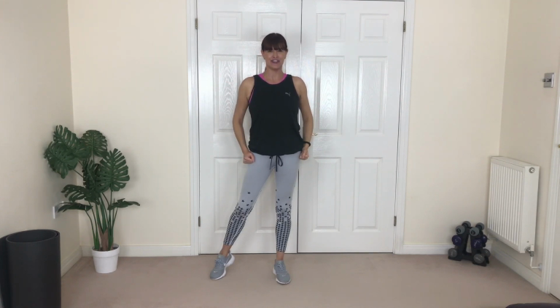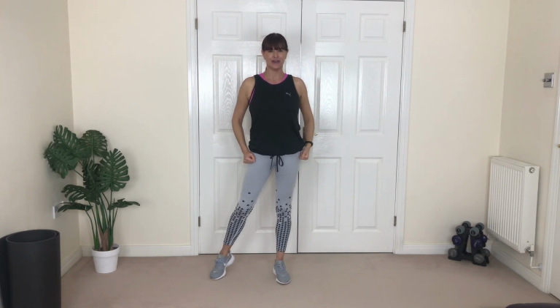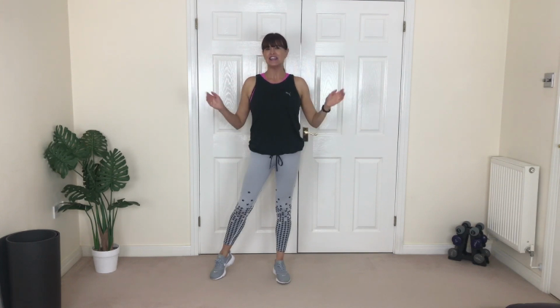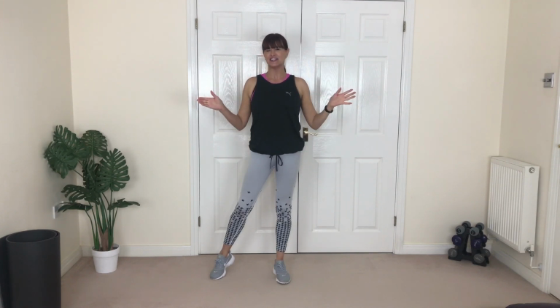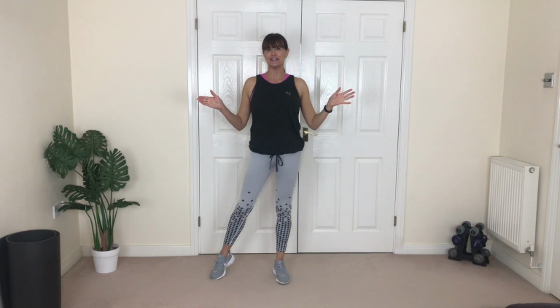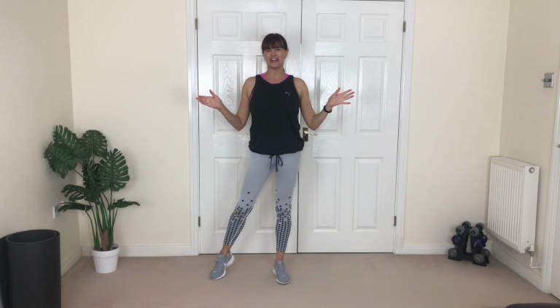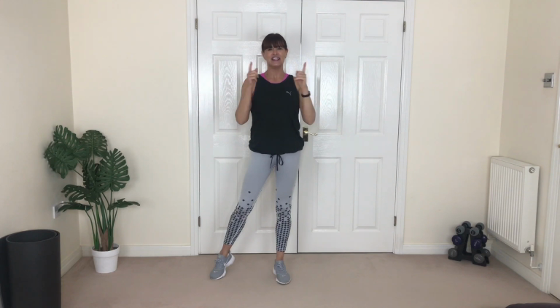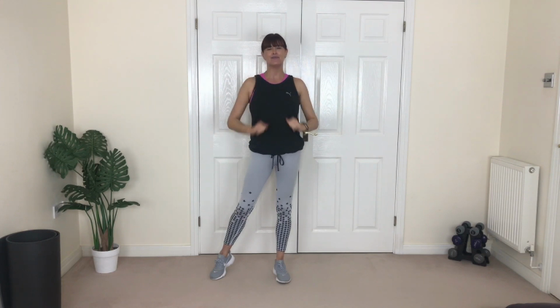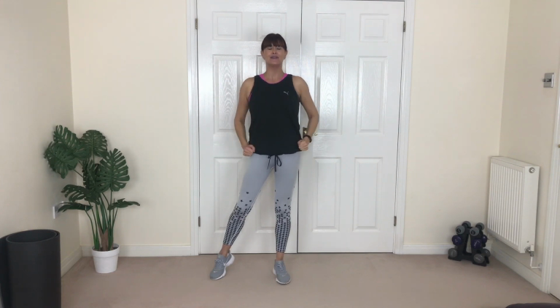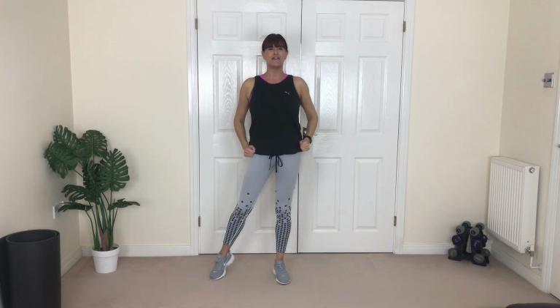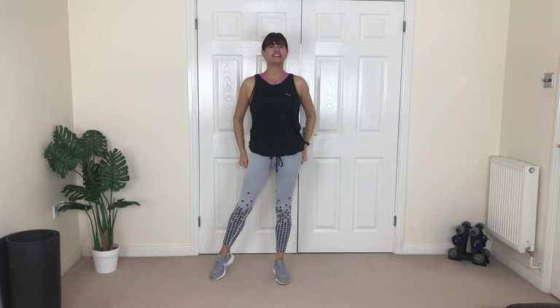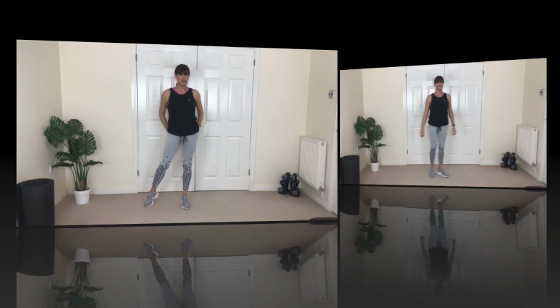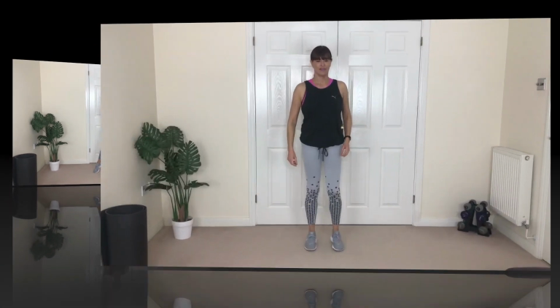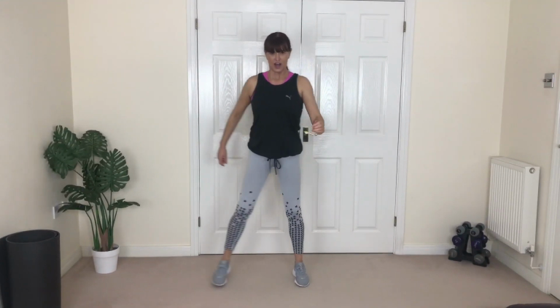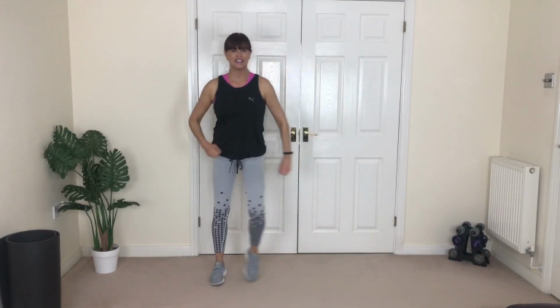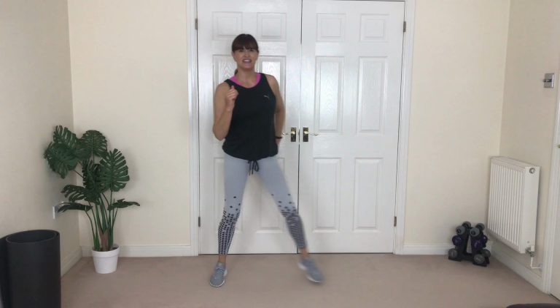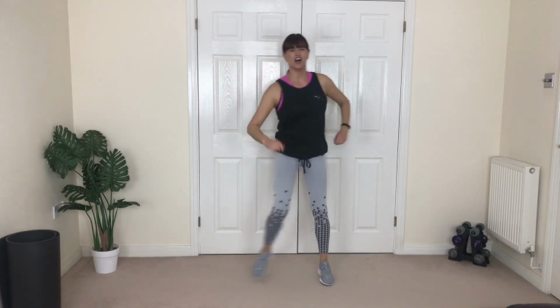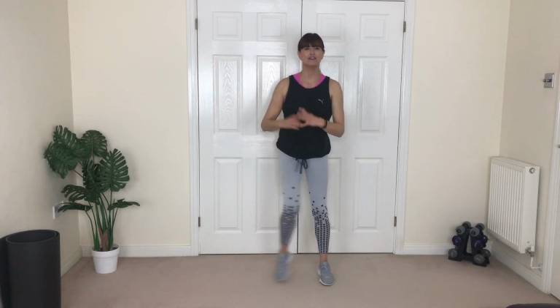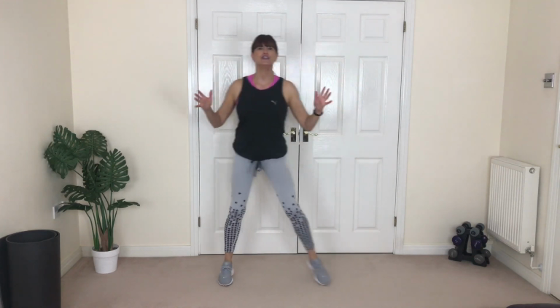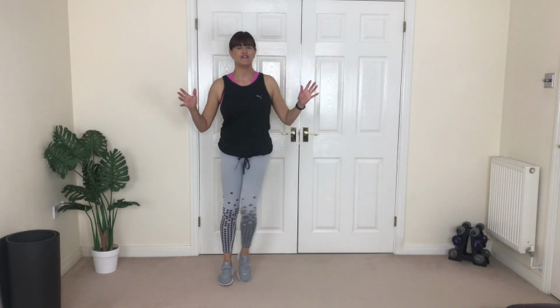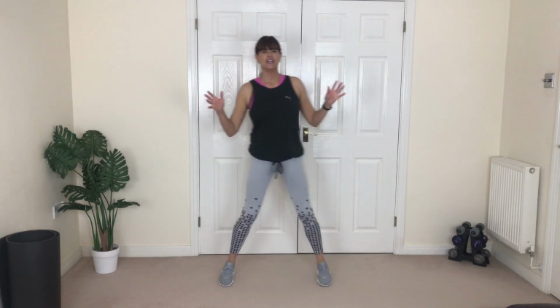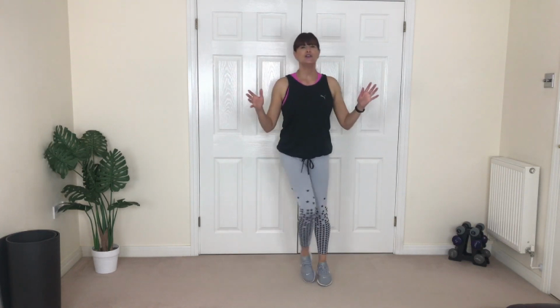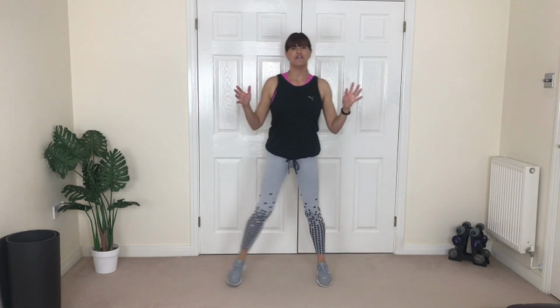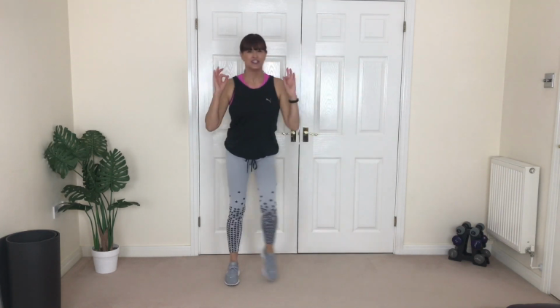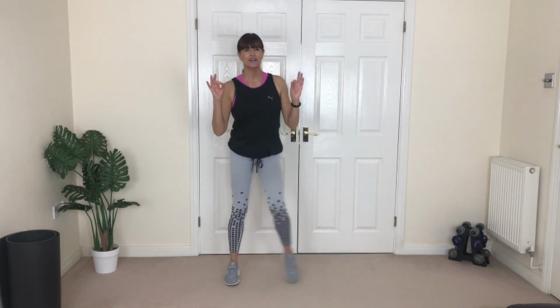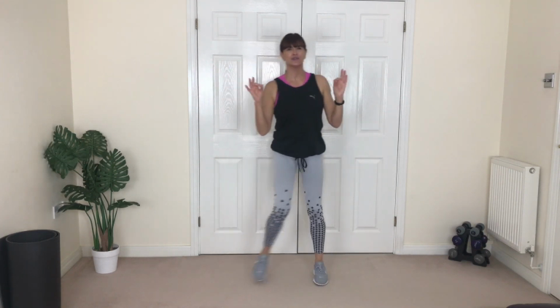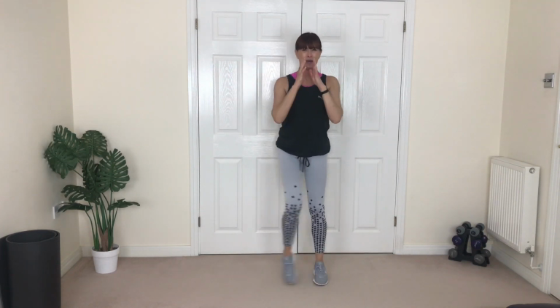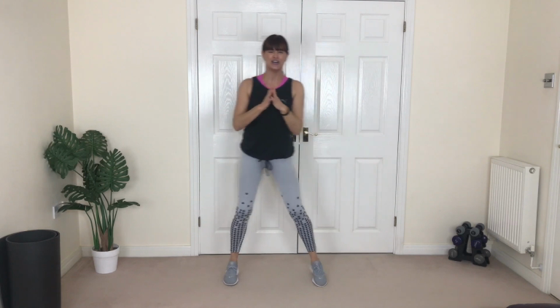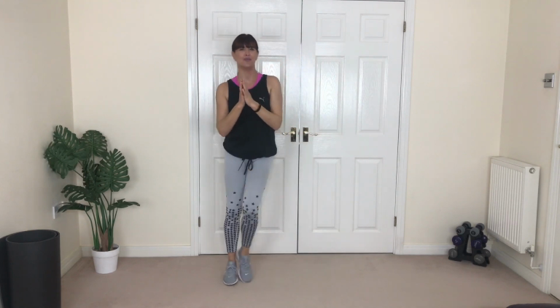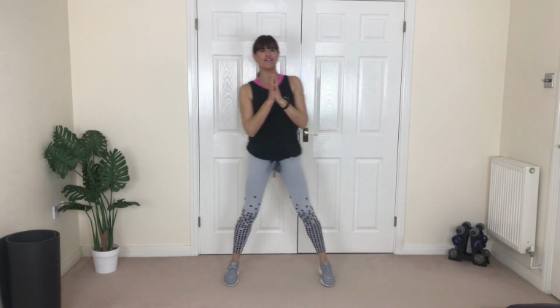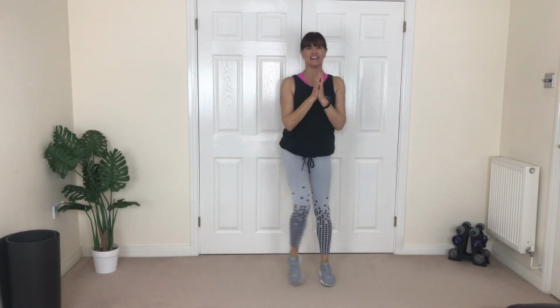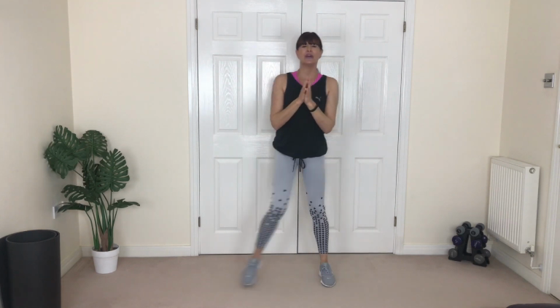Let's get losing butt fat, let's get moving! Step side to side. How do you lose butt fat? You lose butt fat by toning the muscles and burning your body fat. We're going to do a combination of these.